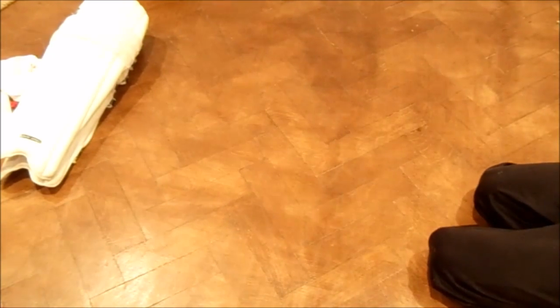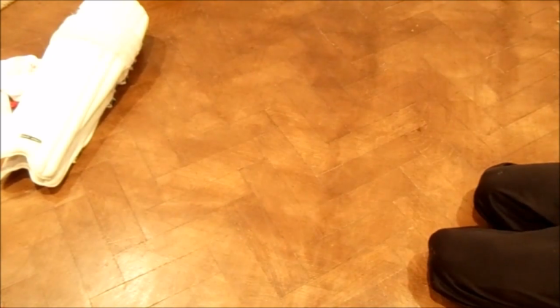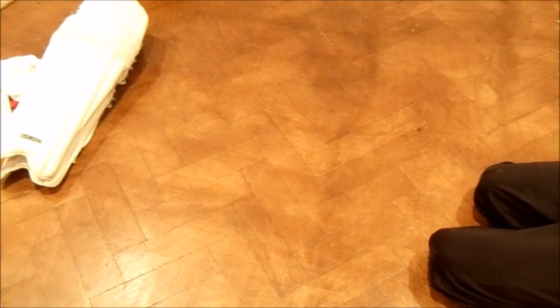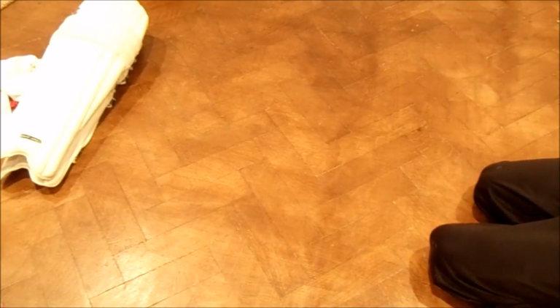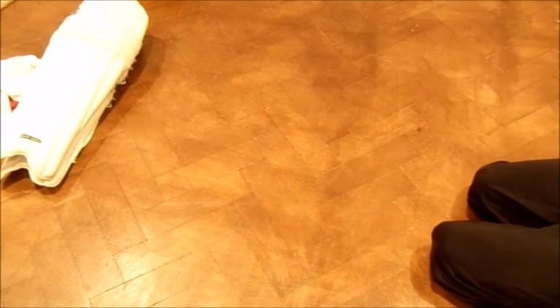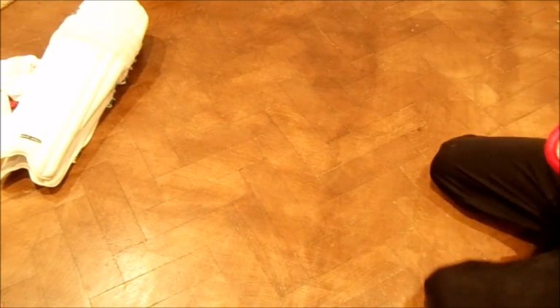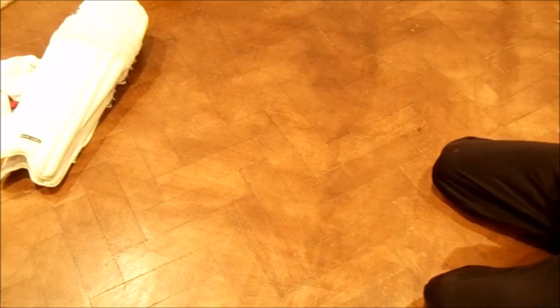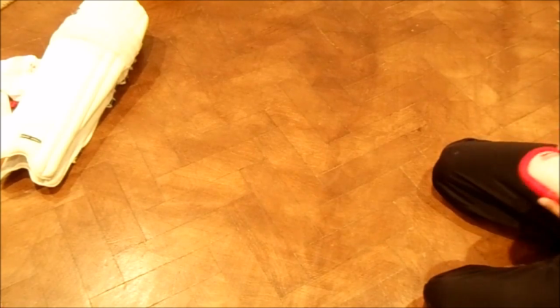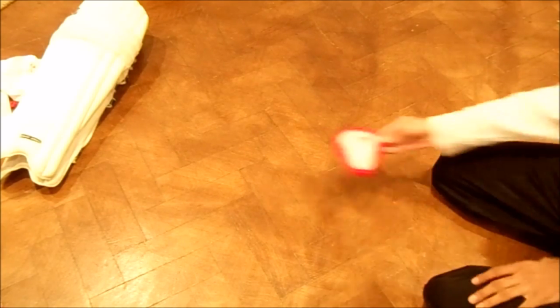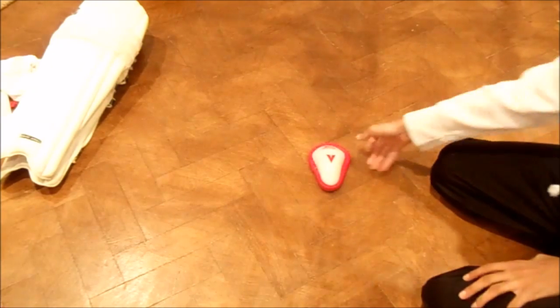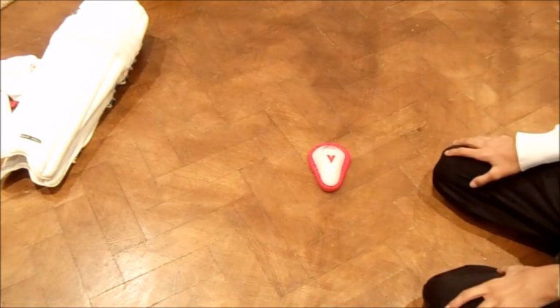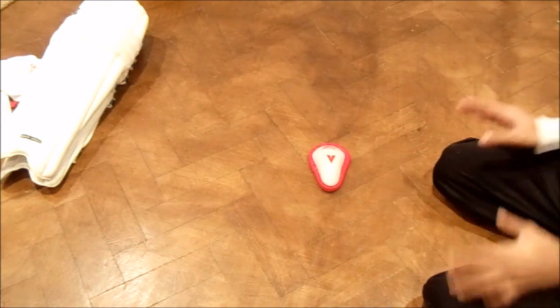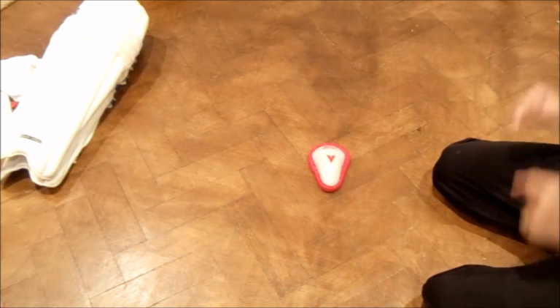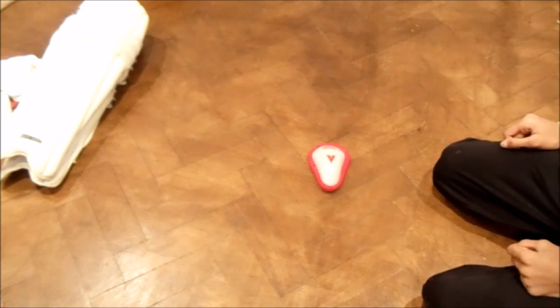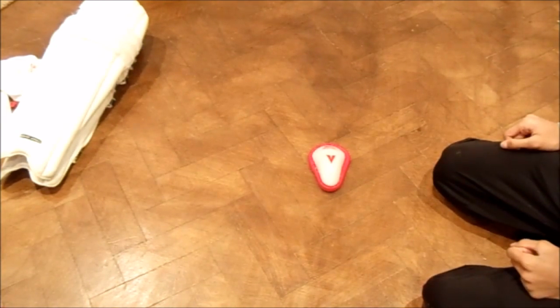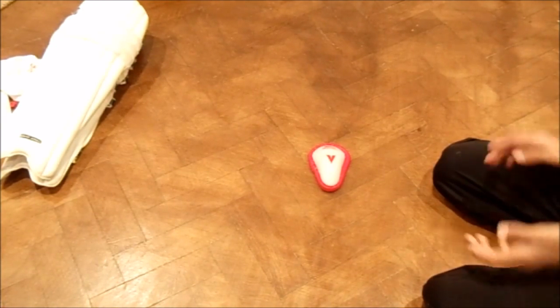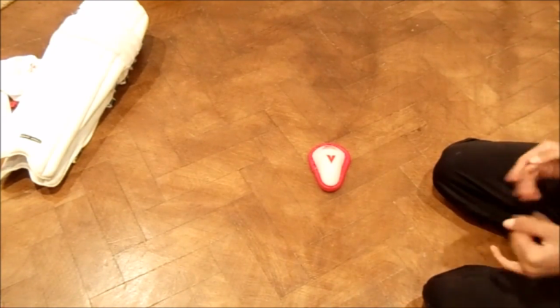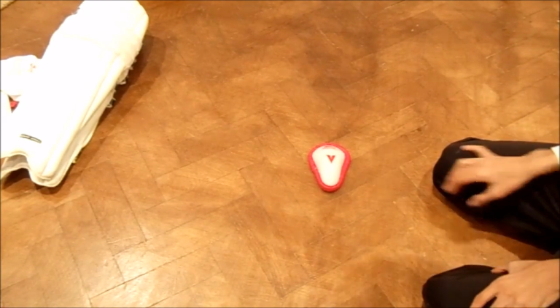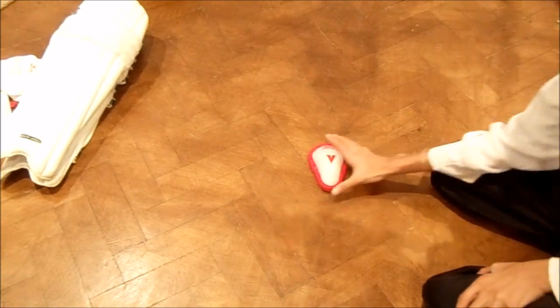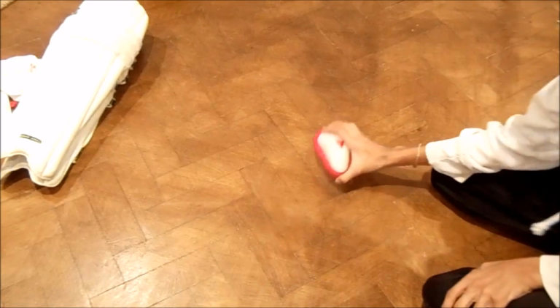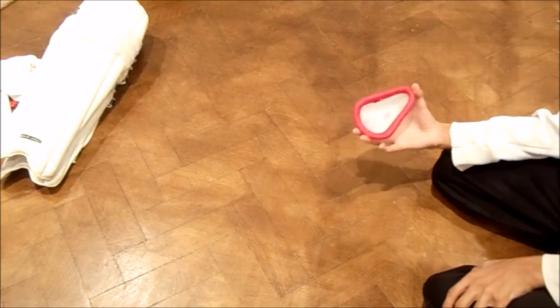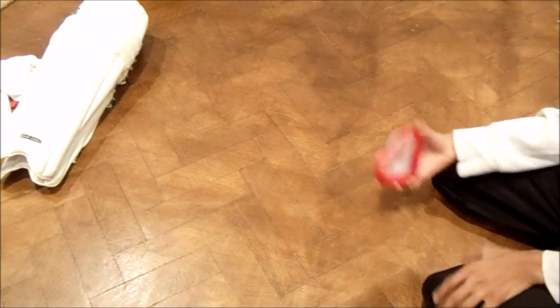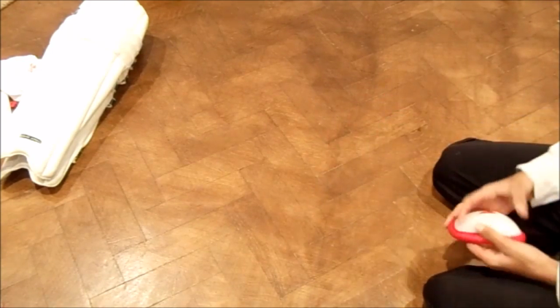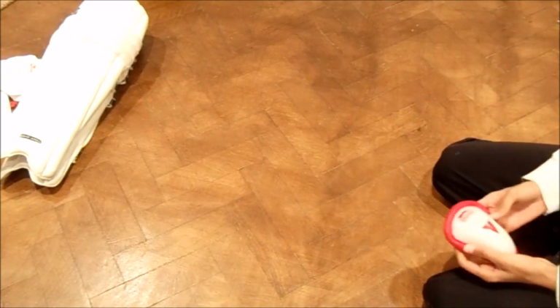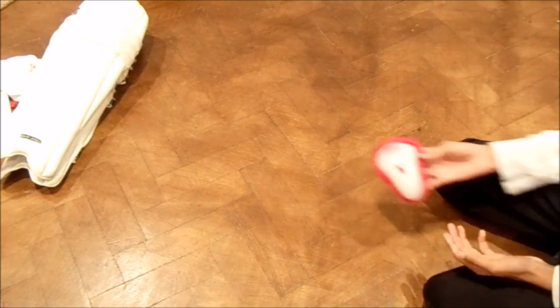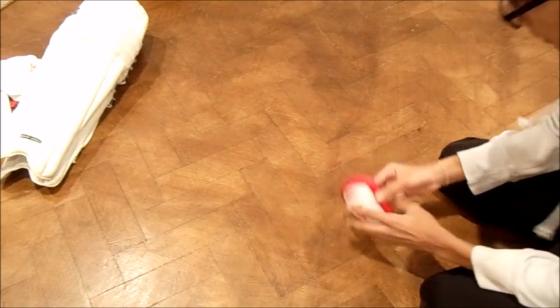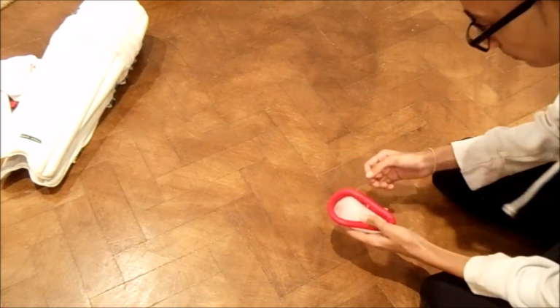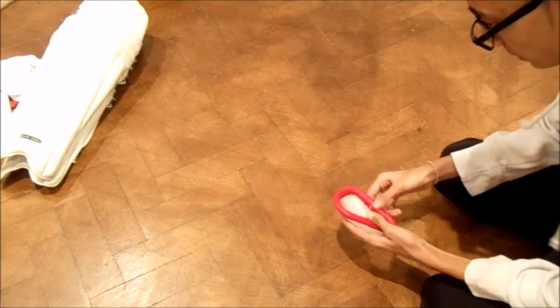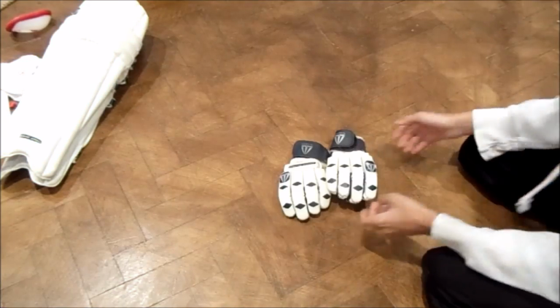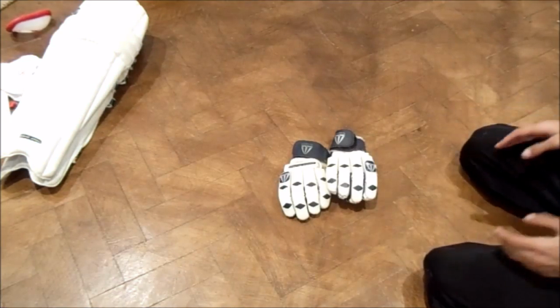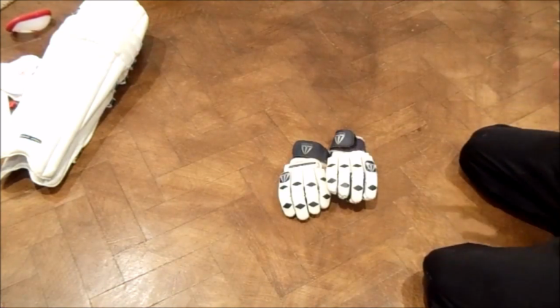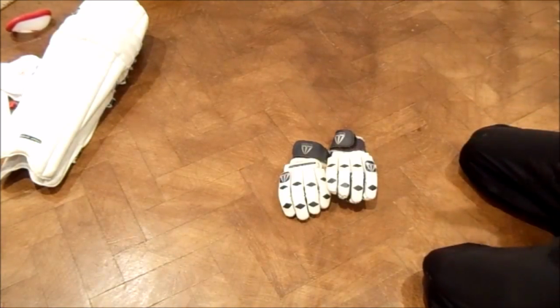One of the most important things is your groin guard — it protects your stuff as you play. It is also Slazenger, just like my pads. Next up are your gloves.